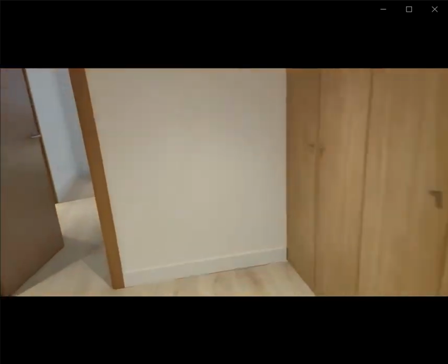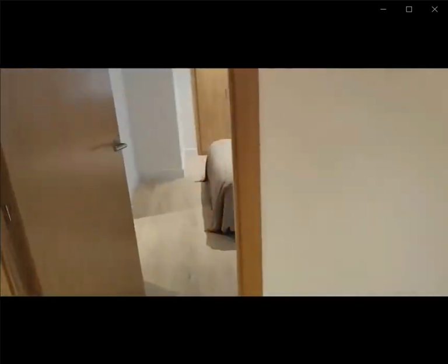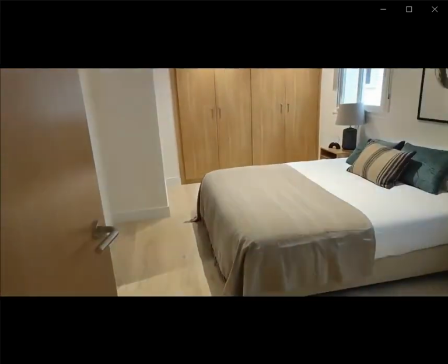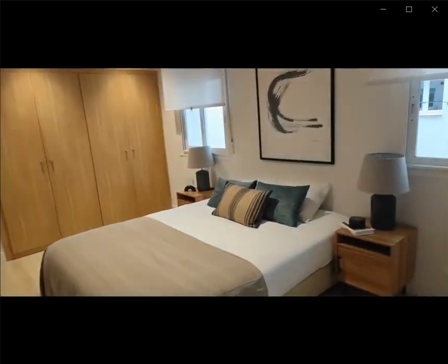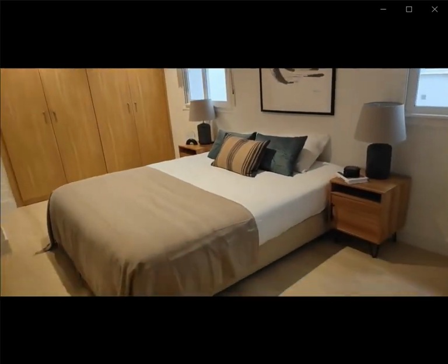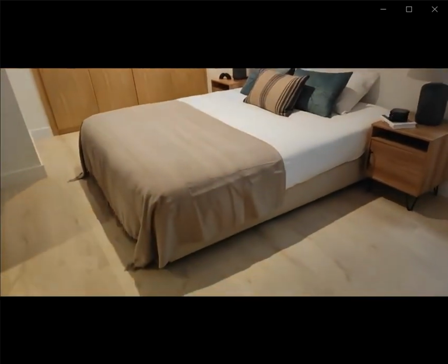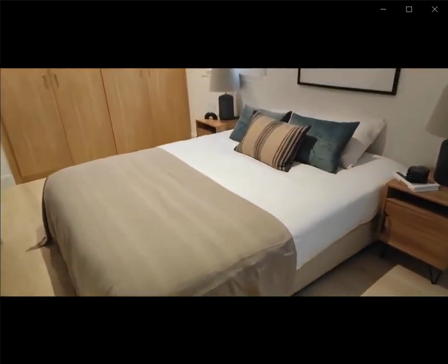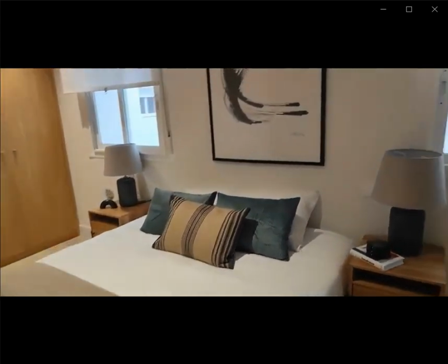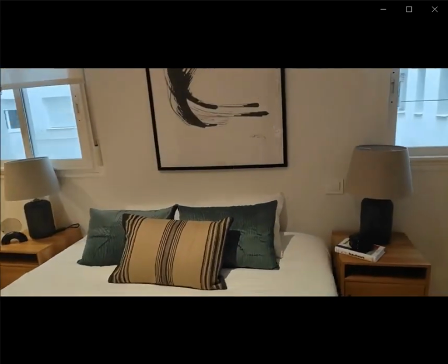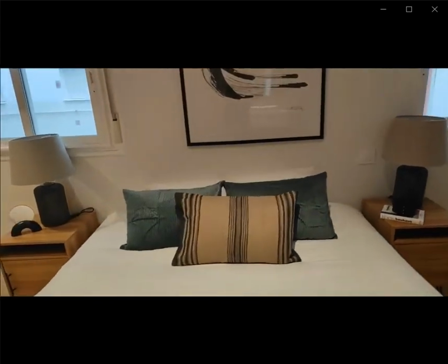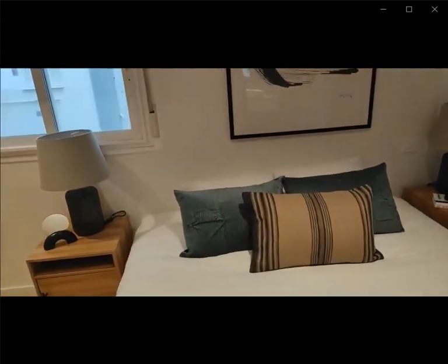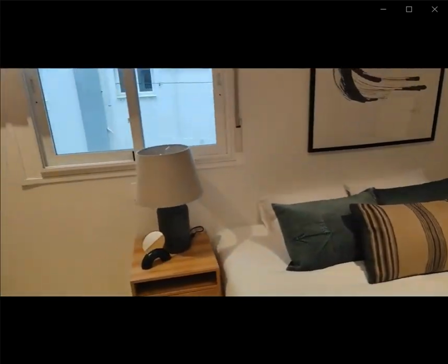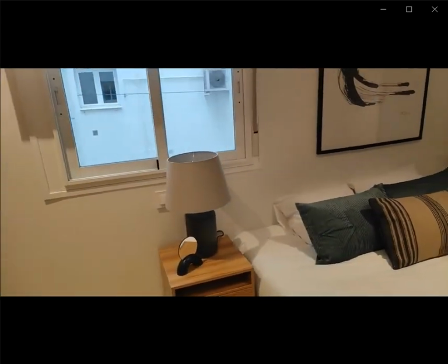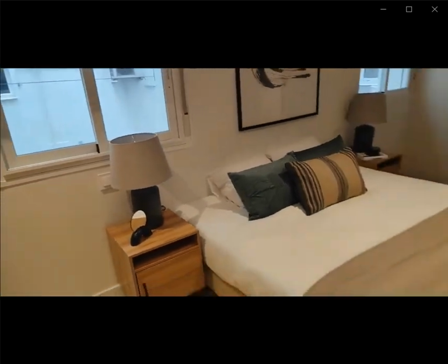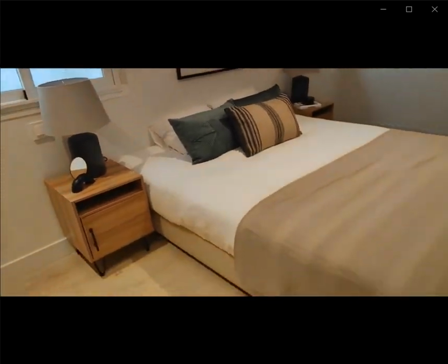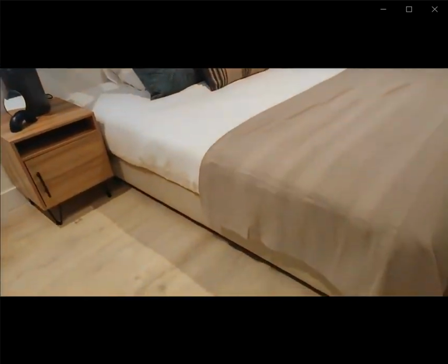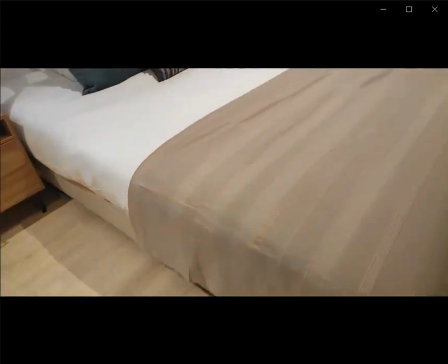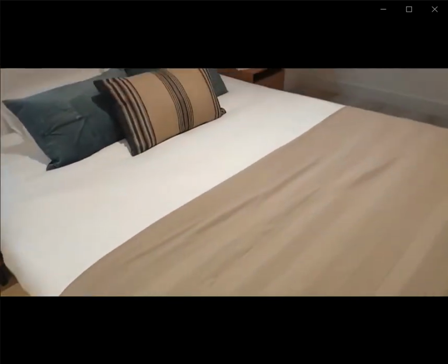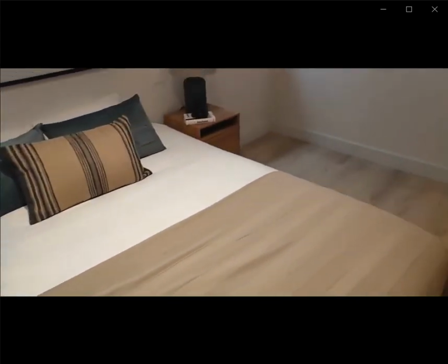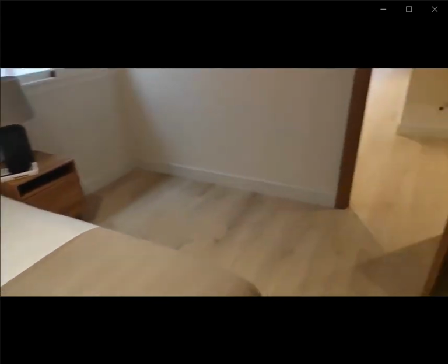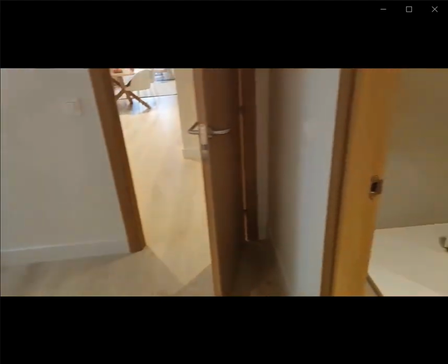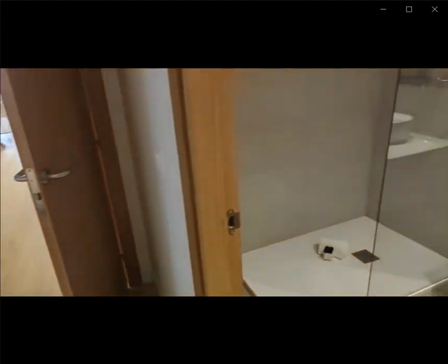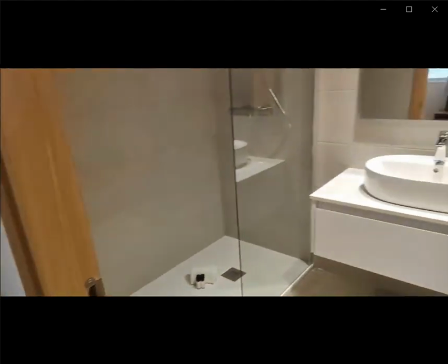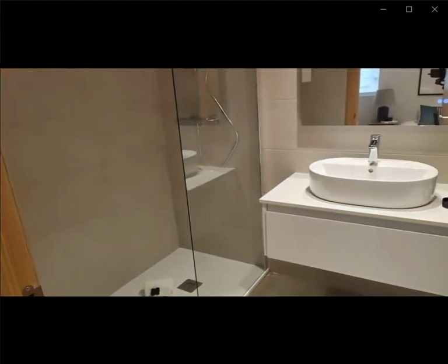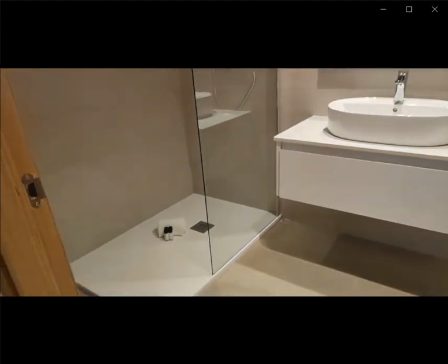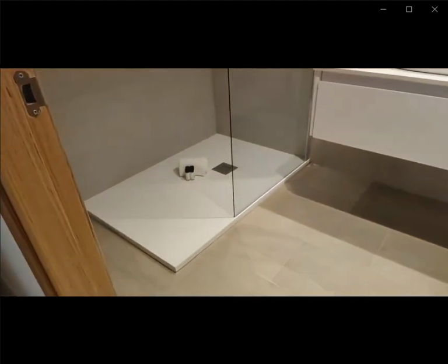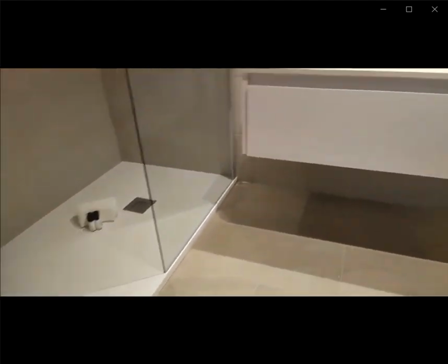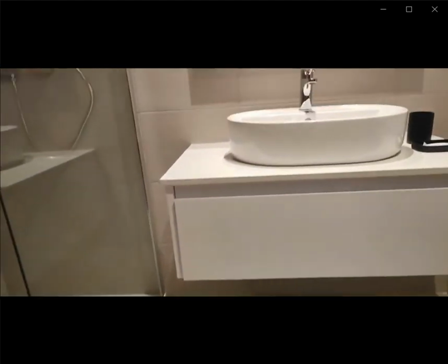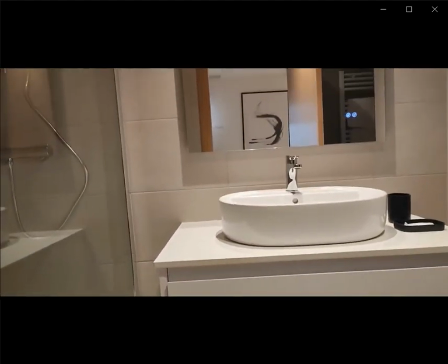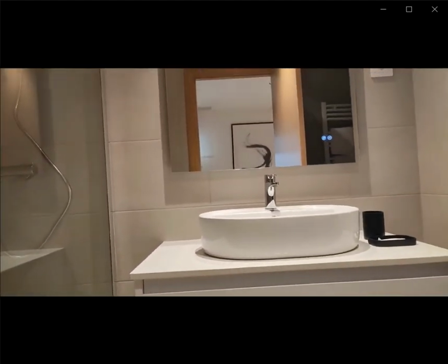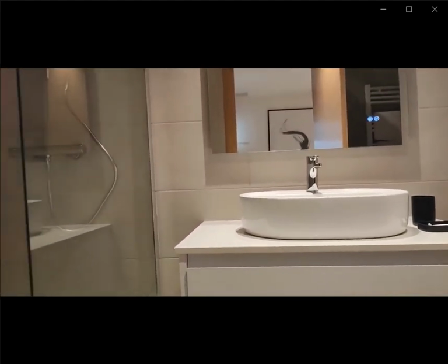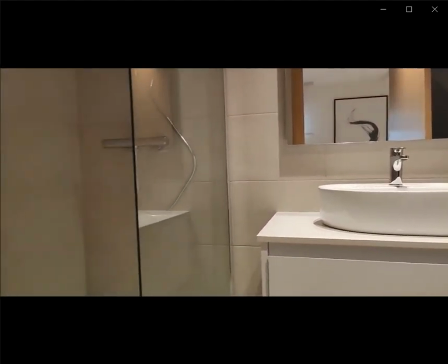And over here on the other side, you have a double bed with a built-in closet. You have windows looking into the interior, a couple of nightstands, and again an en-suite bathroom with the shower, sink and toilet.